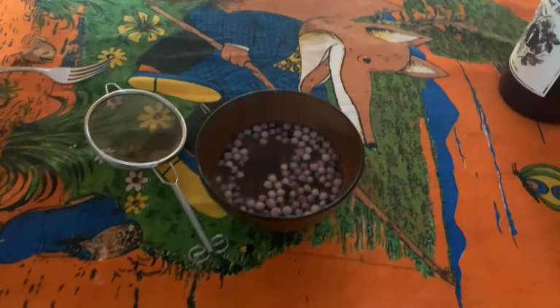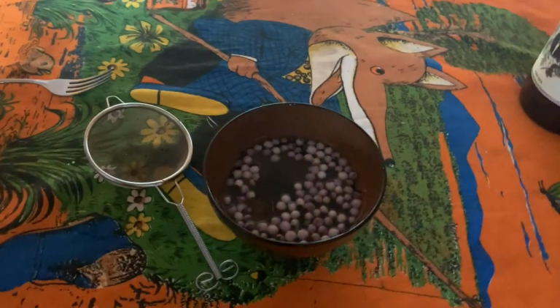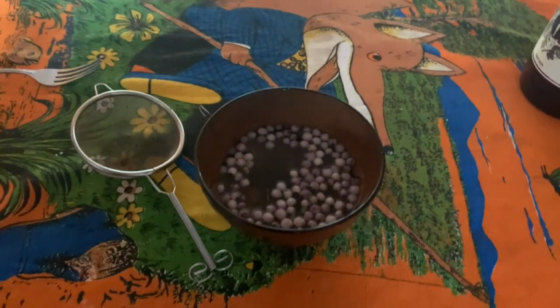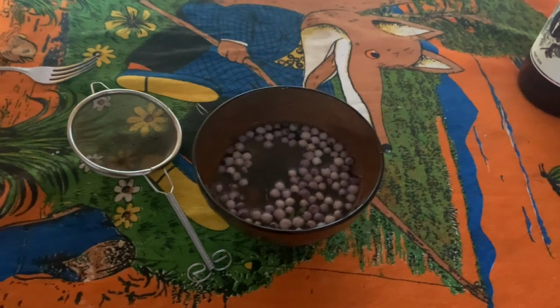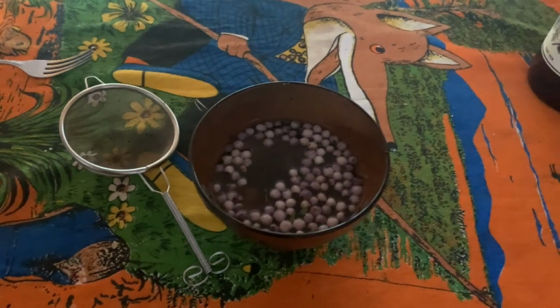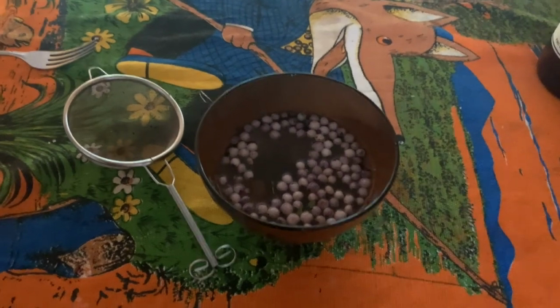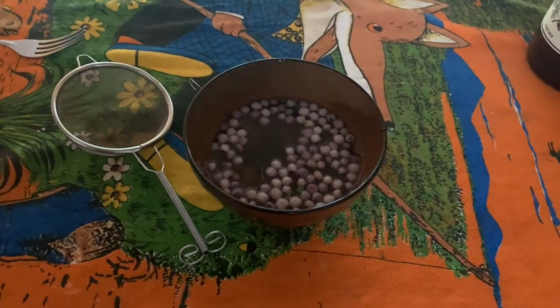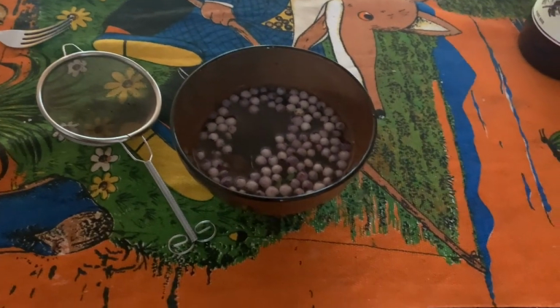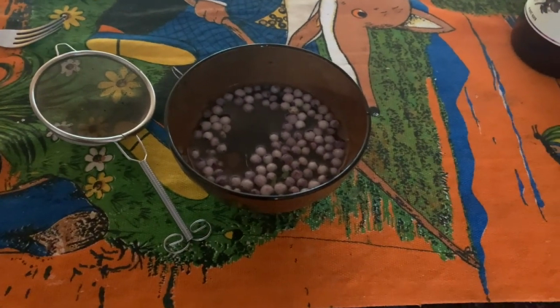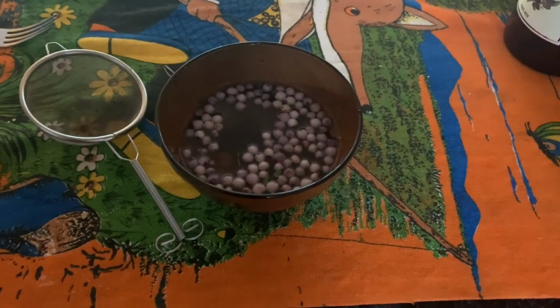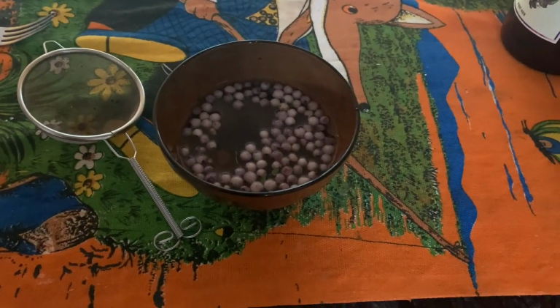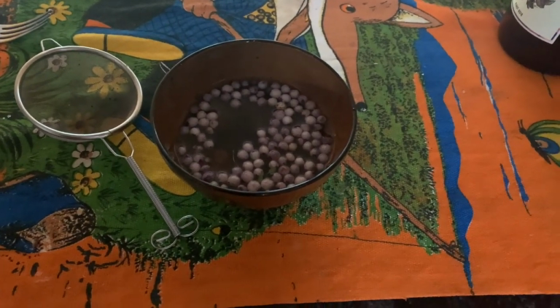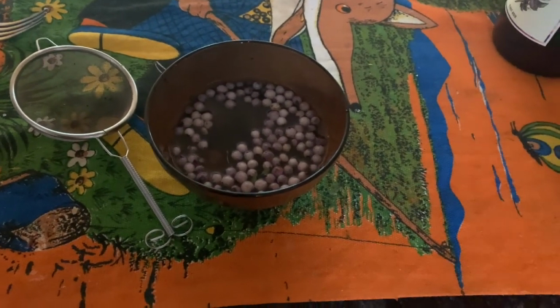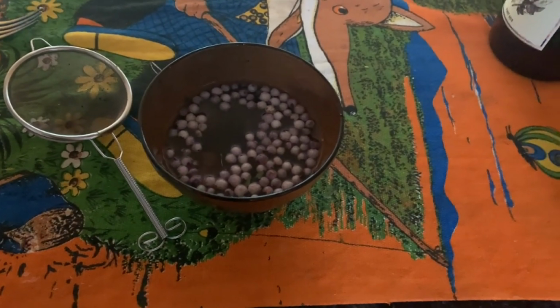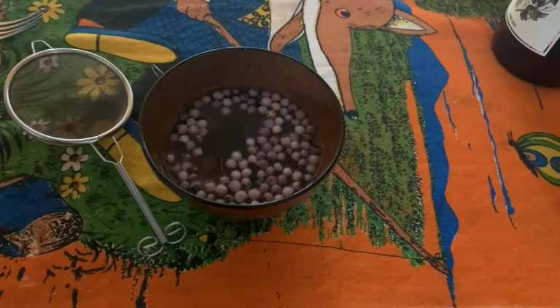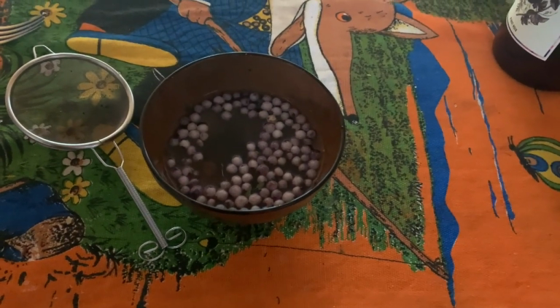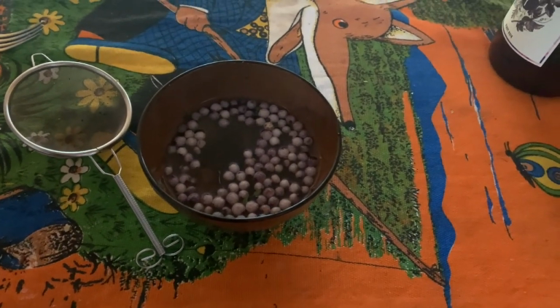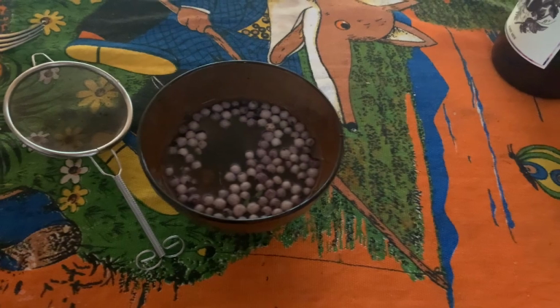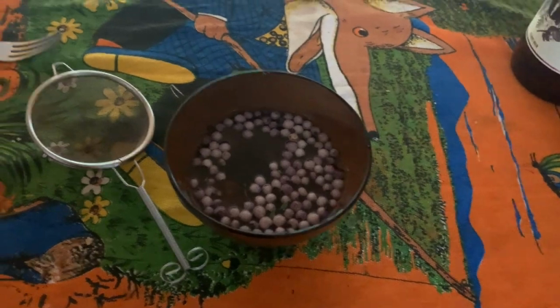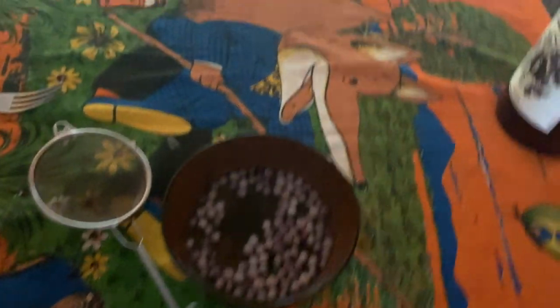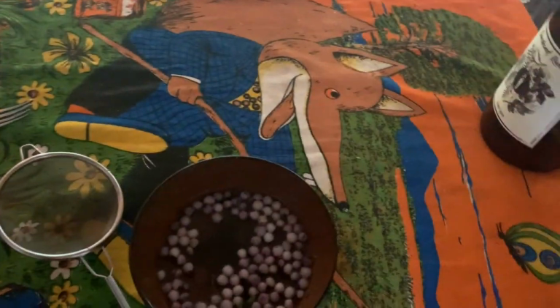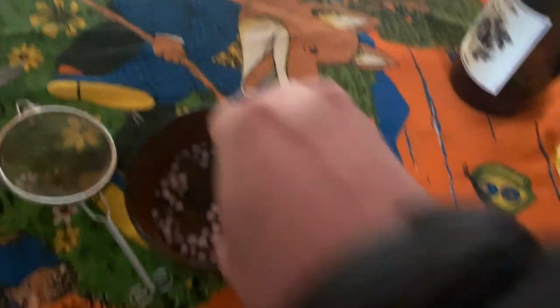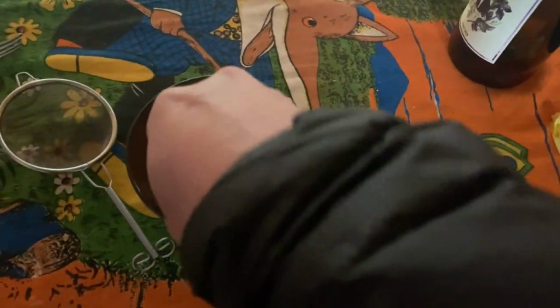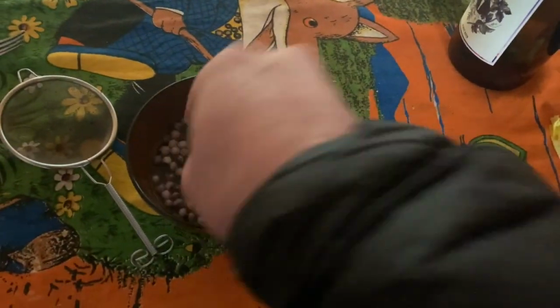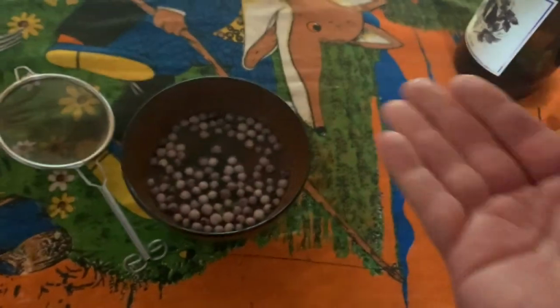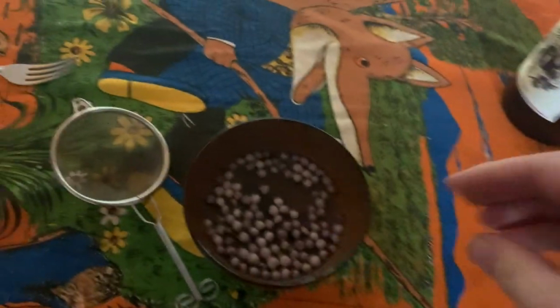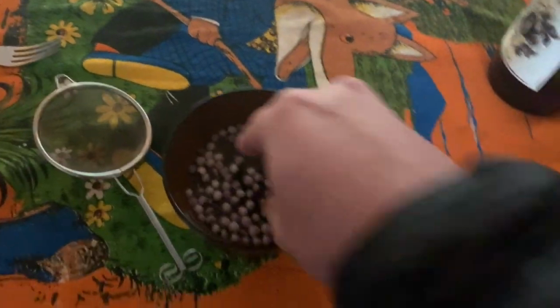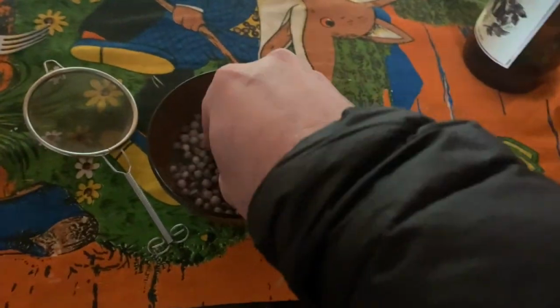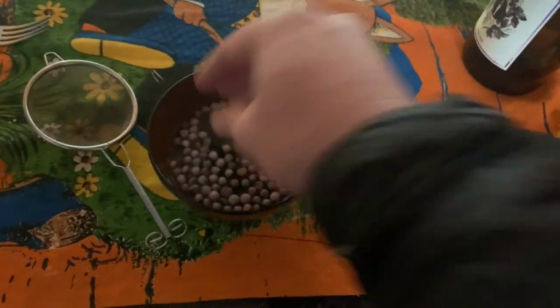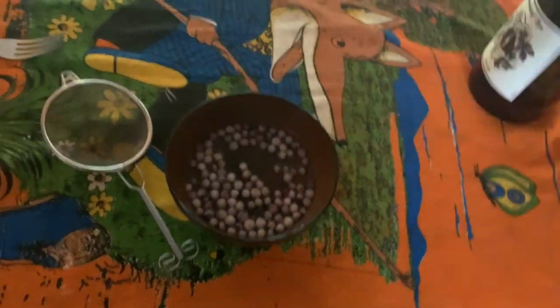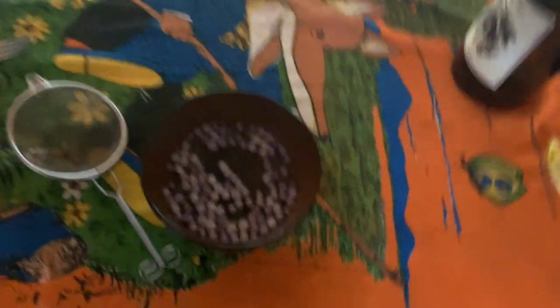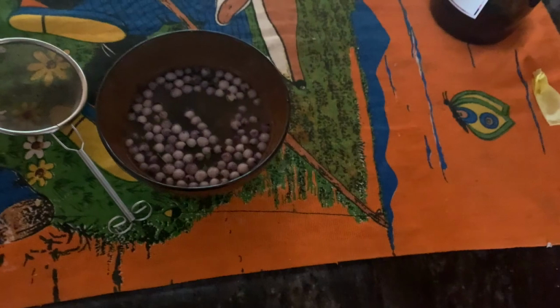Now that I've picked them all, I have just put them in a bowl of water, because they float to the top and all the dirt can stay at the bottom. So if you've just picked them off the ground like me, that's kind of helpful.